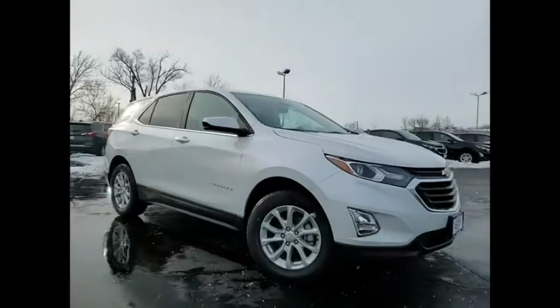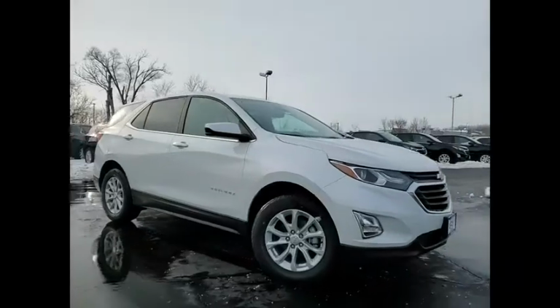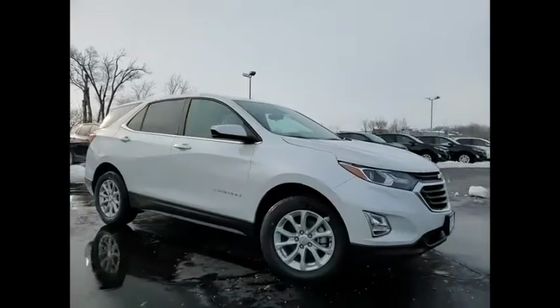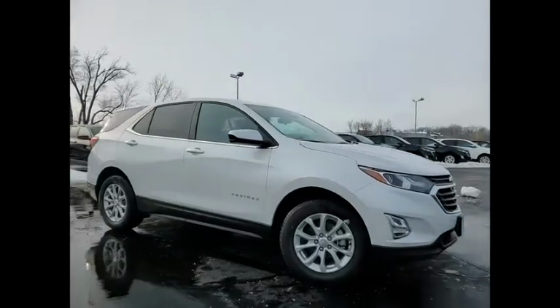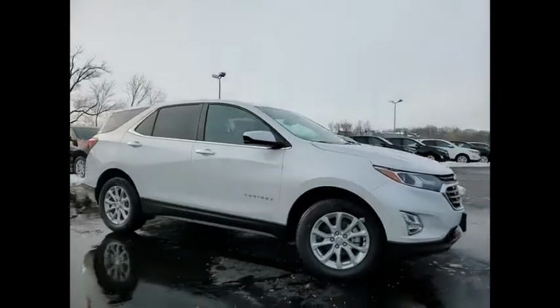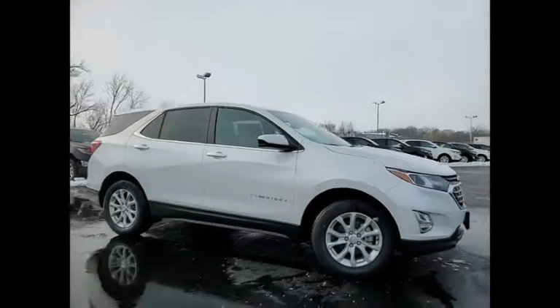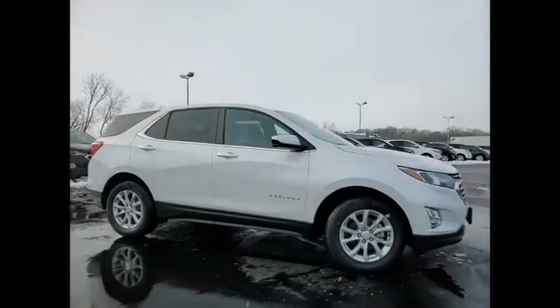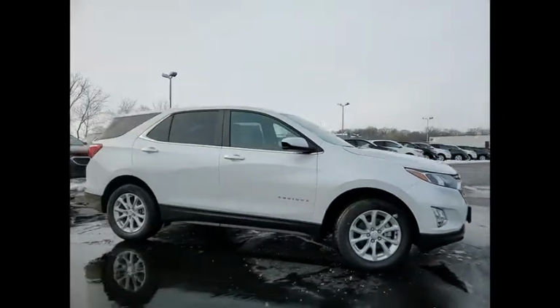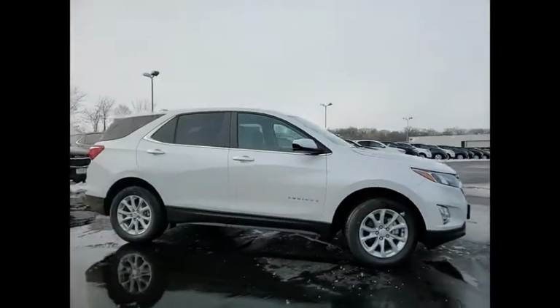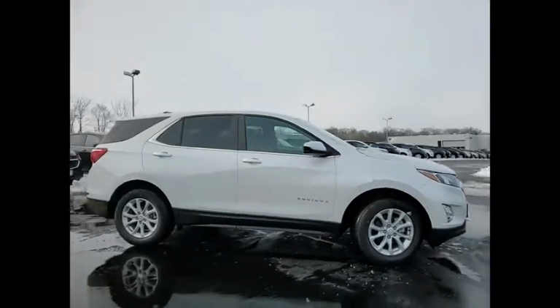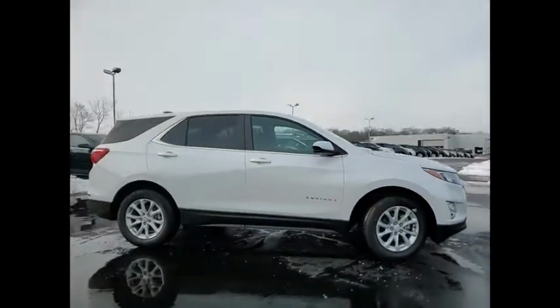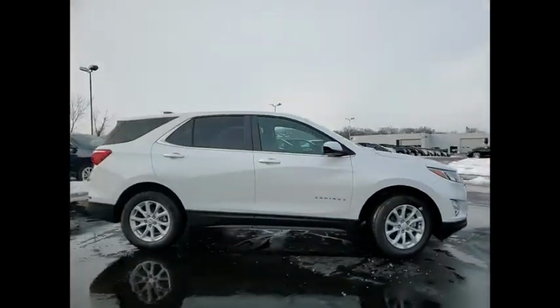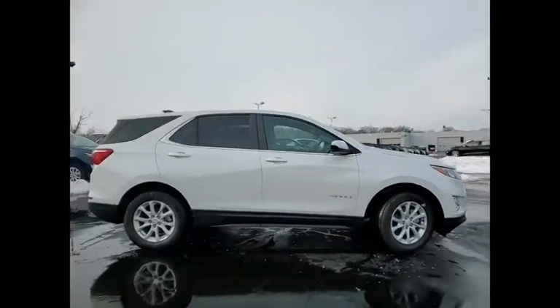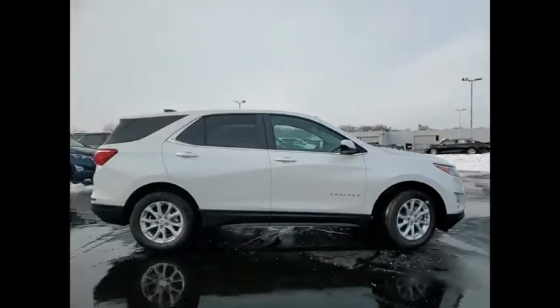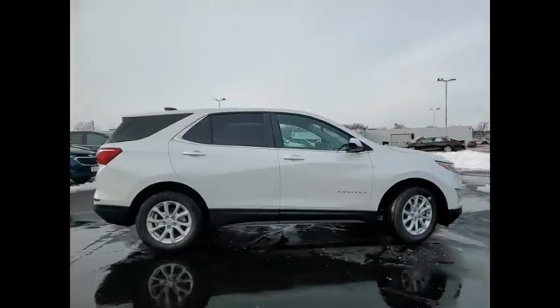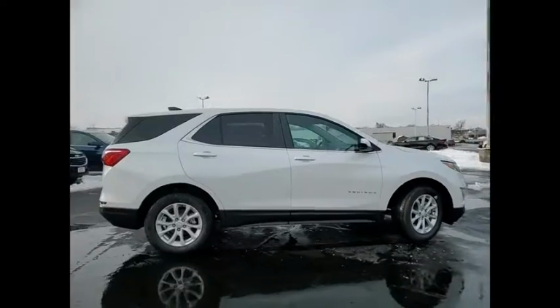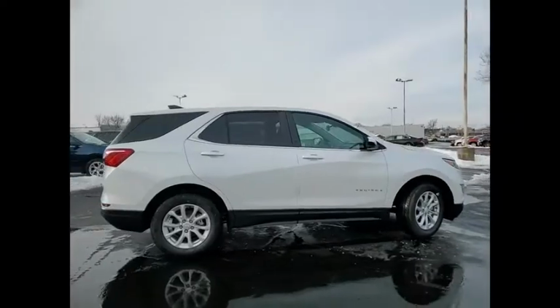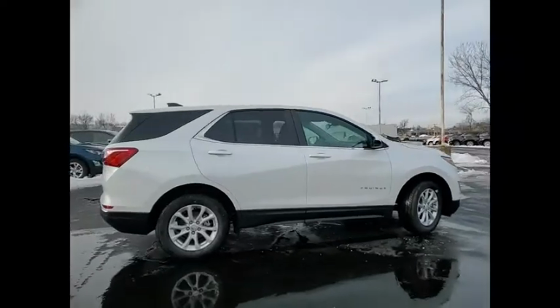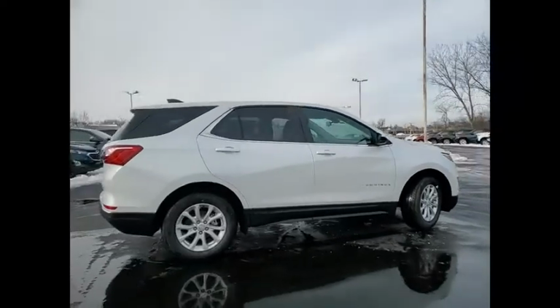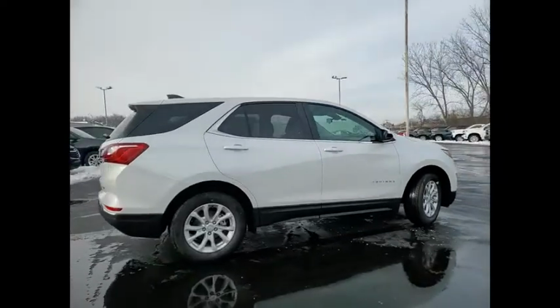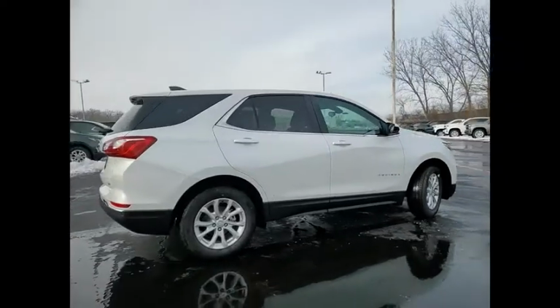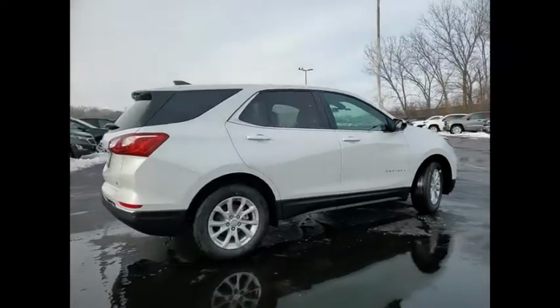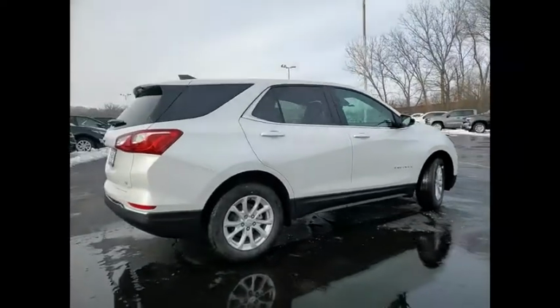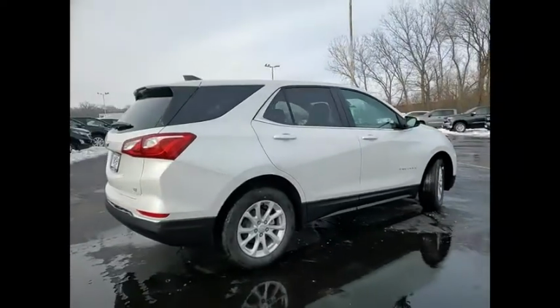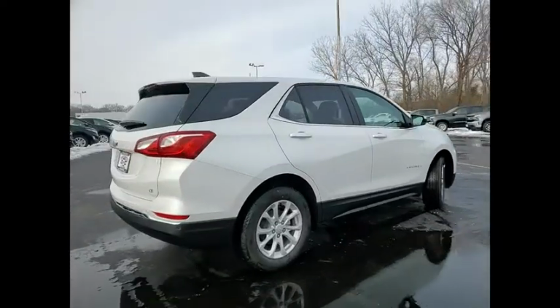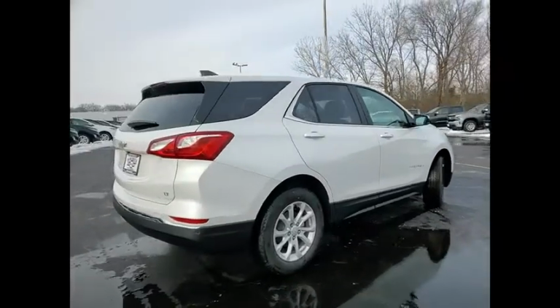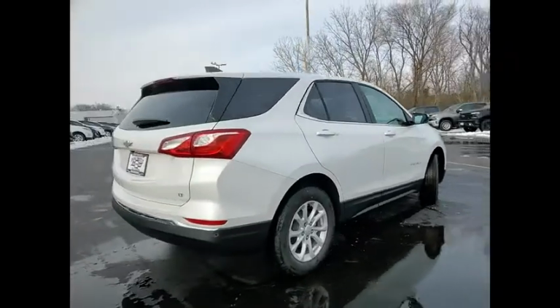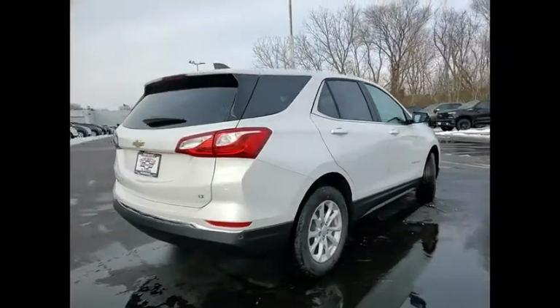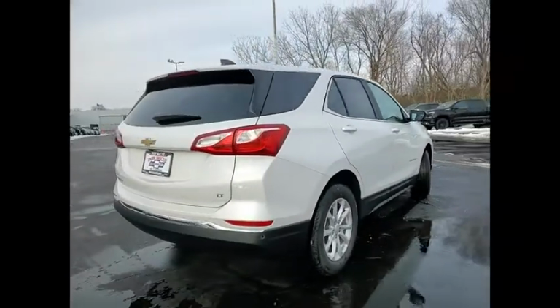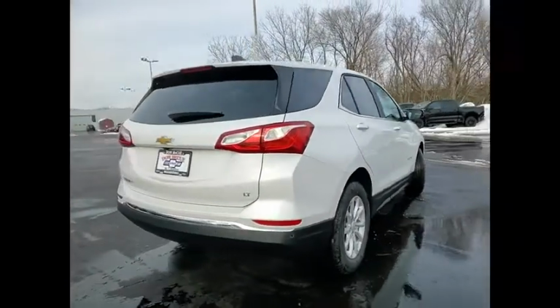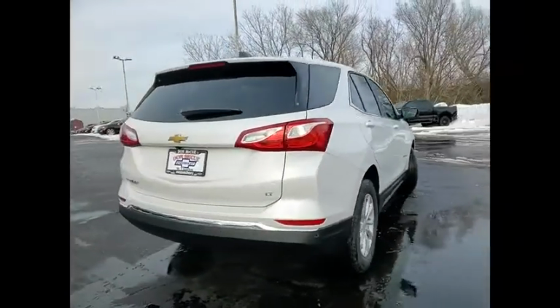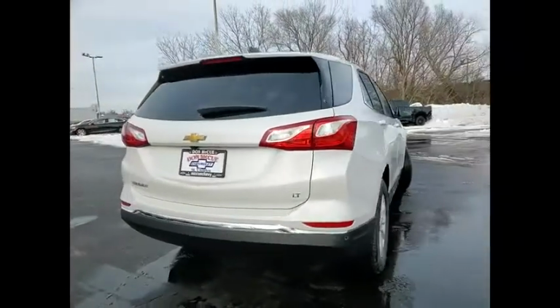Stop by and take a look at the 2021 Equinox. Fuel efficiency, safety, and value equals the Chevy Equinox.